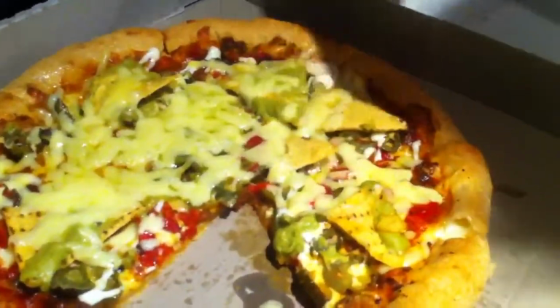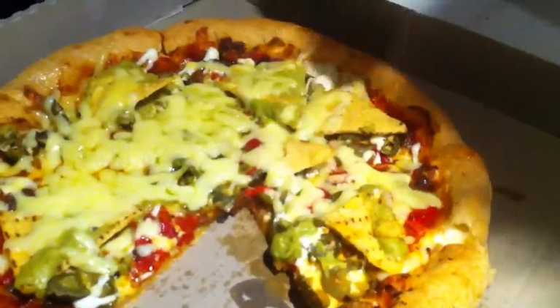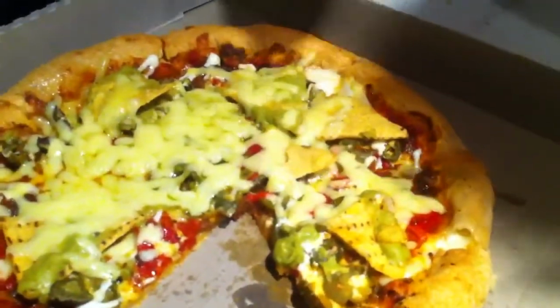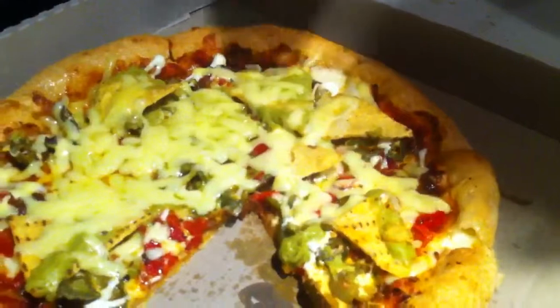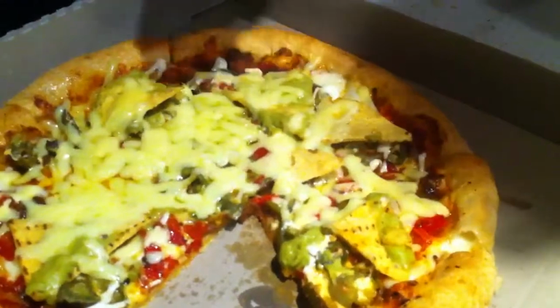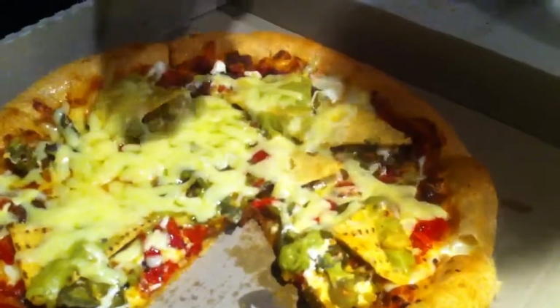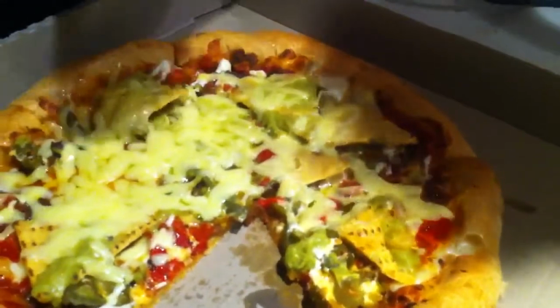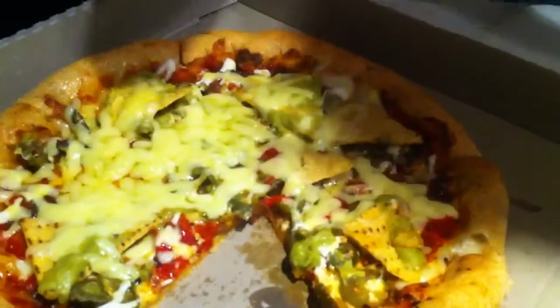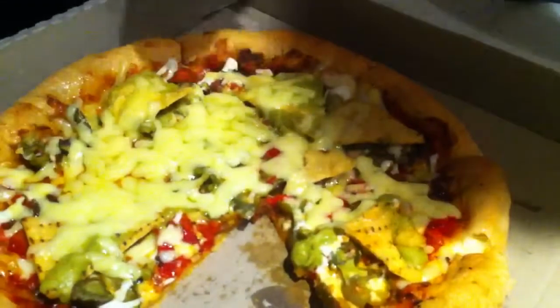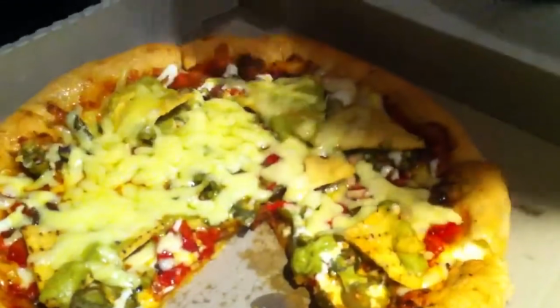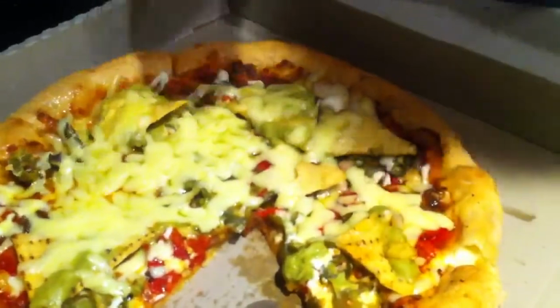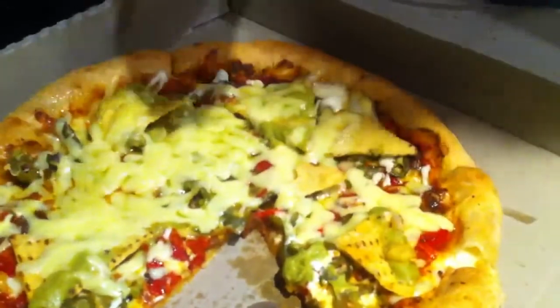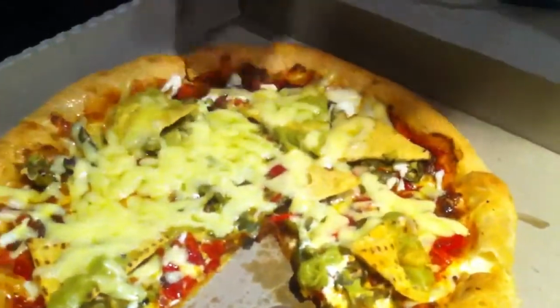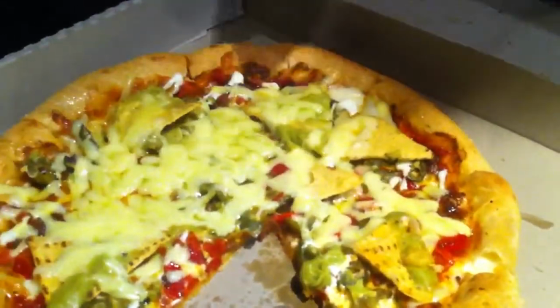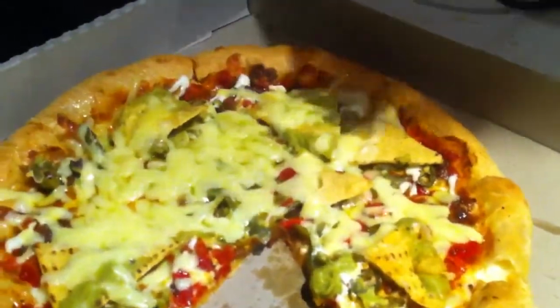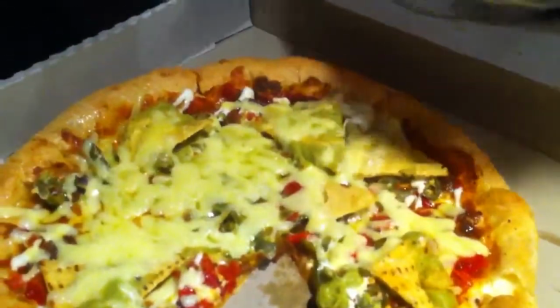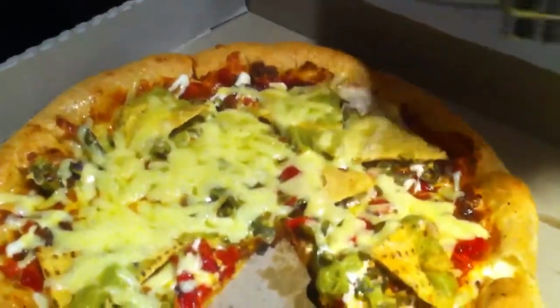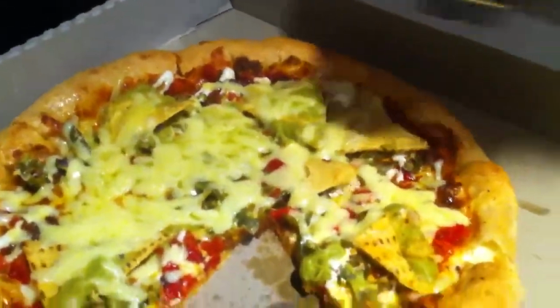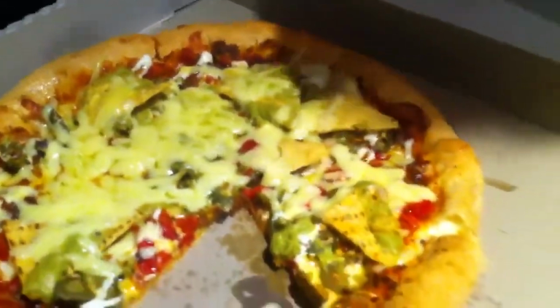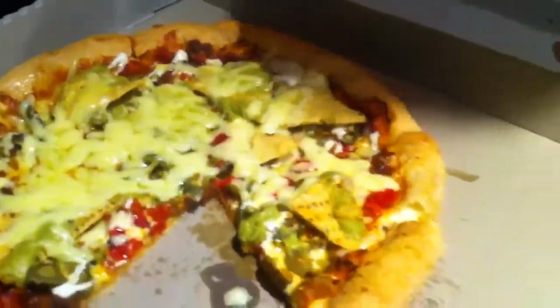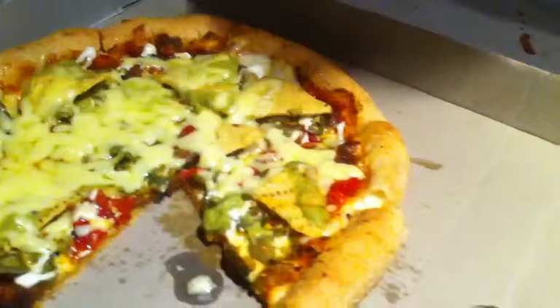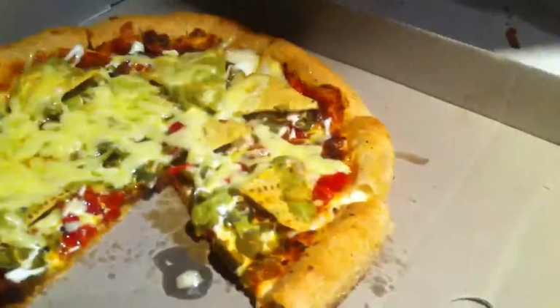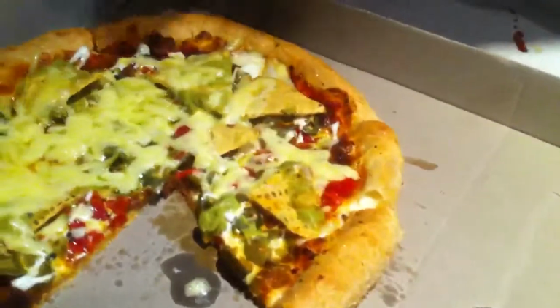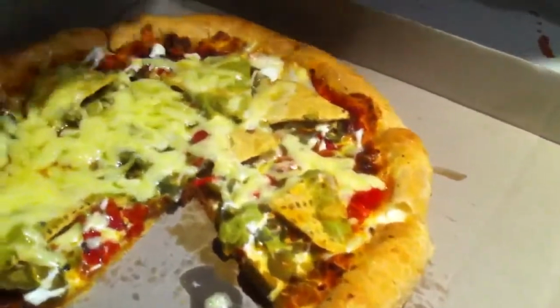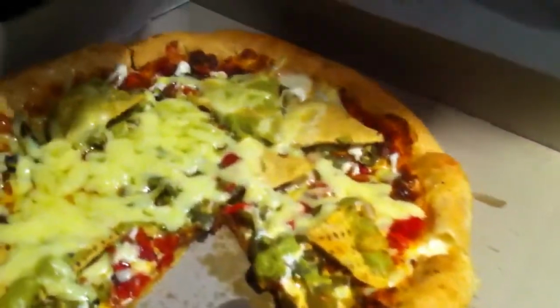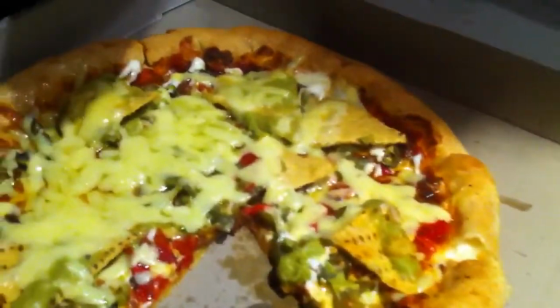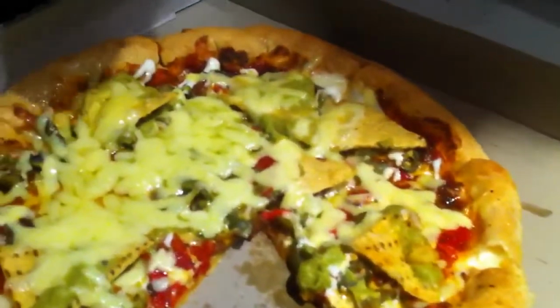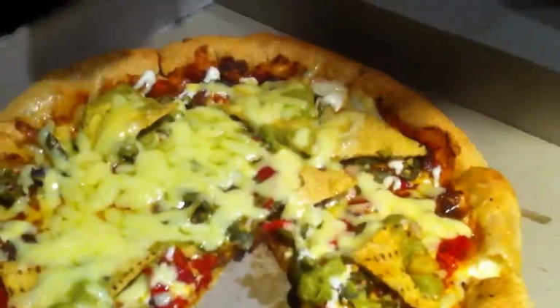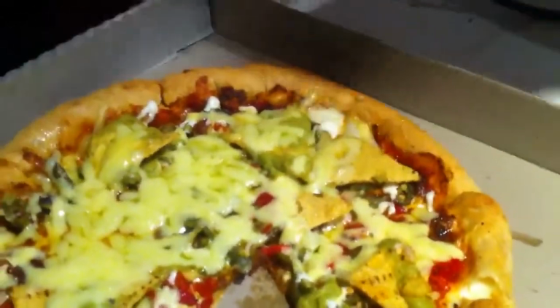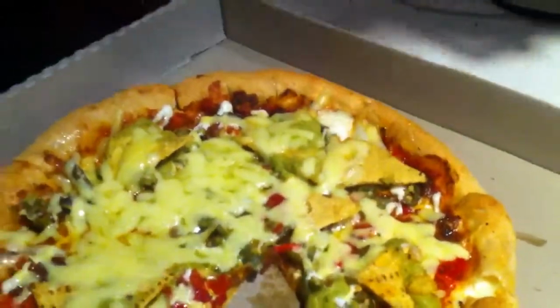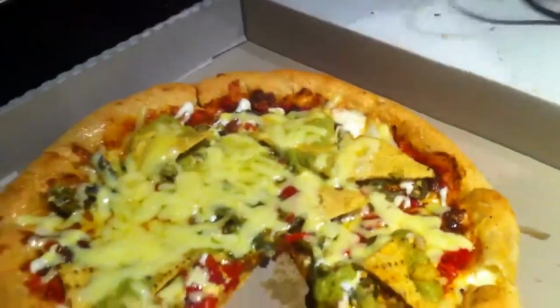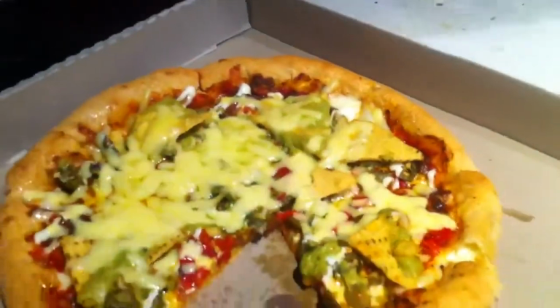I think there's too much oil in this cheese — it's sapping the heat out. Magnificent.